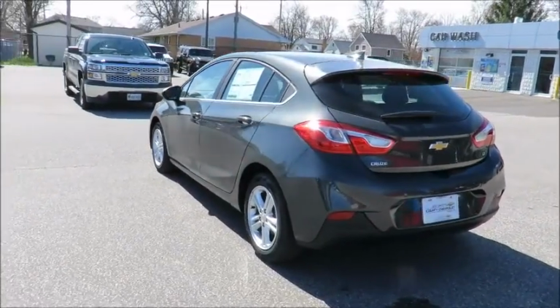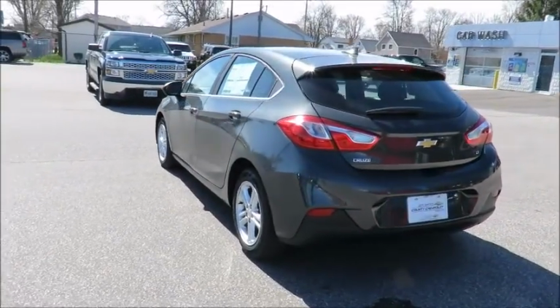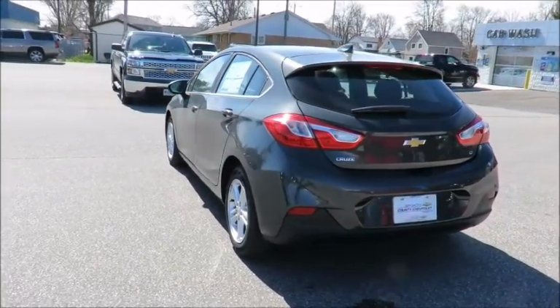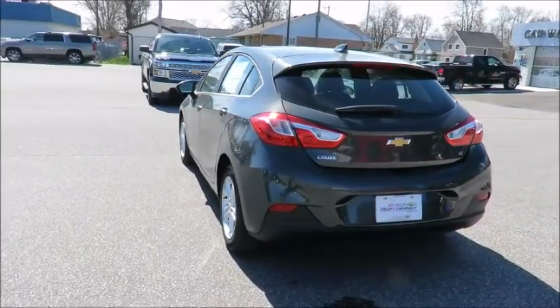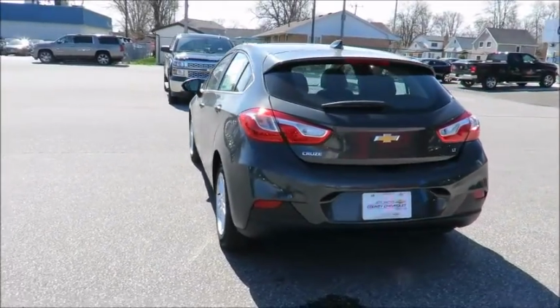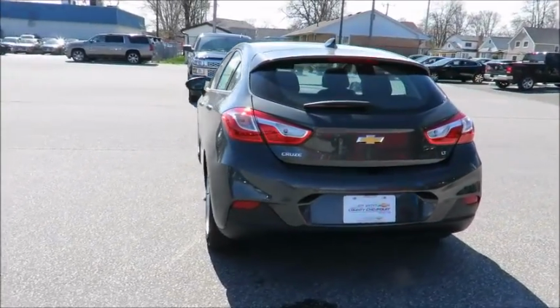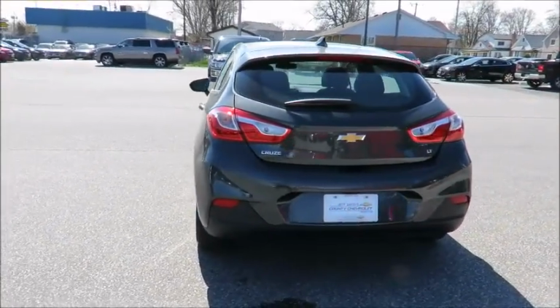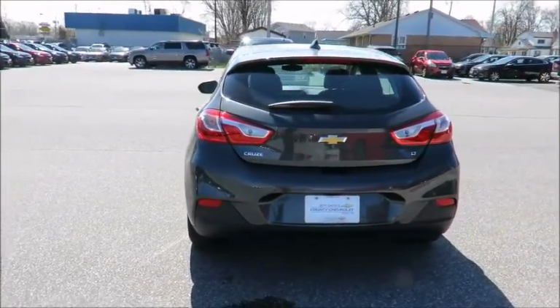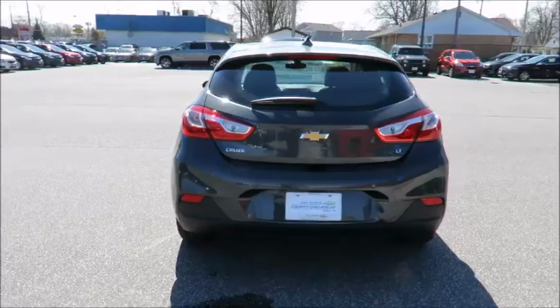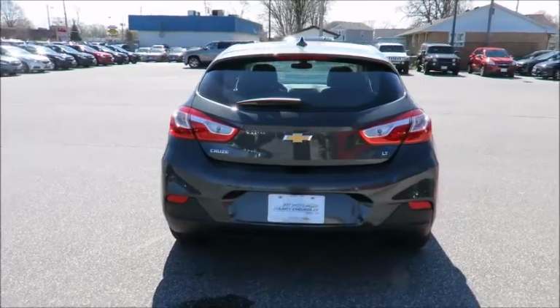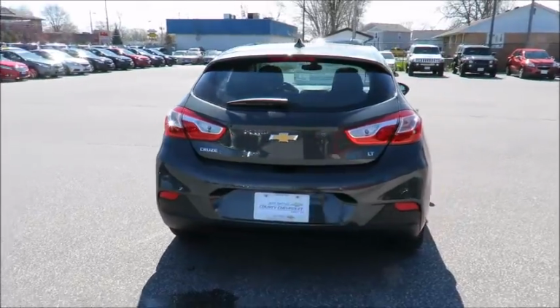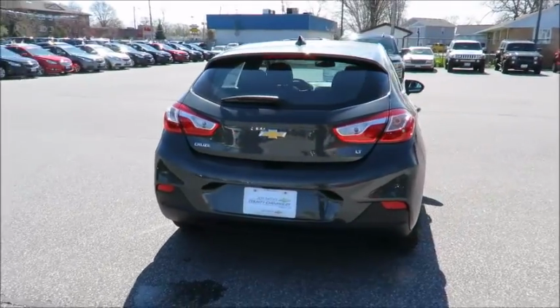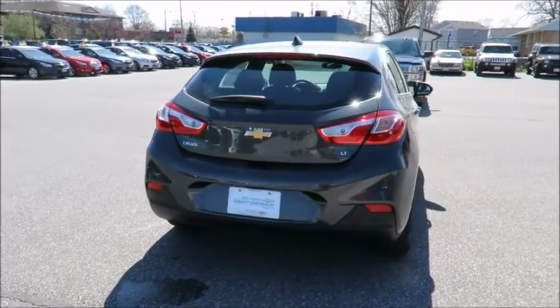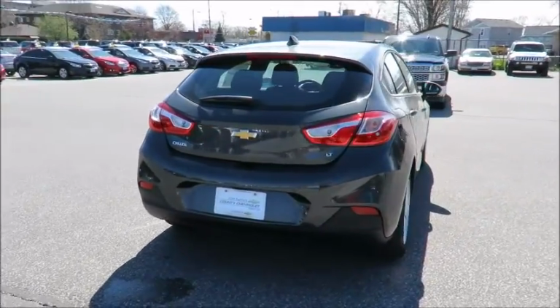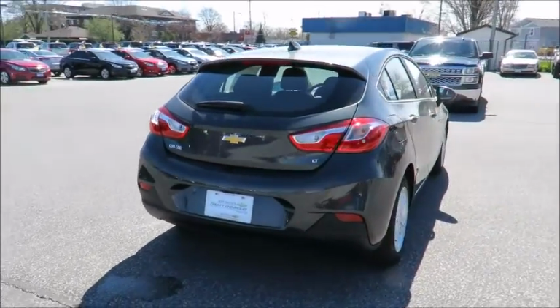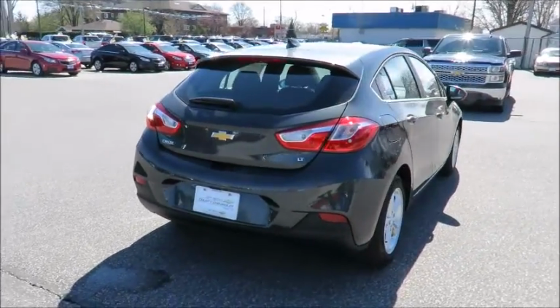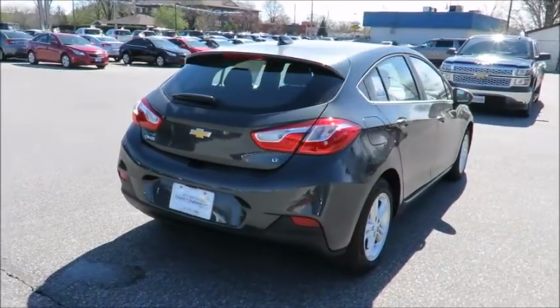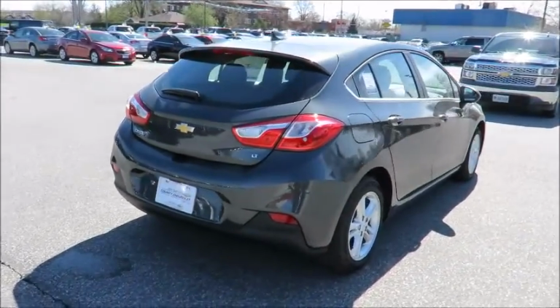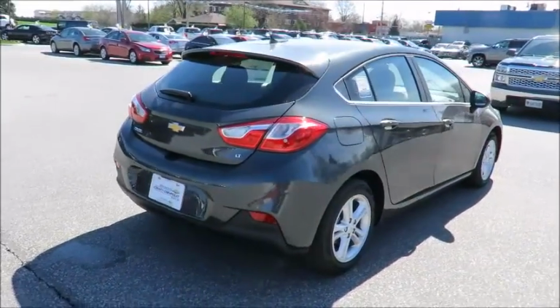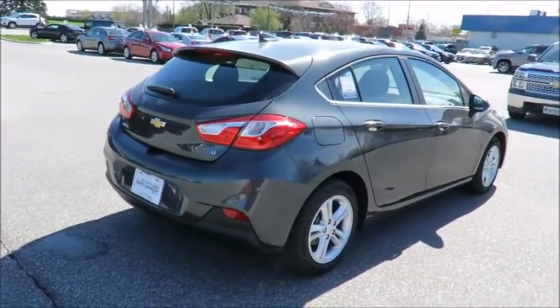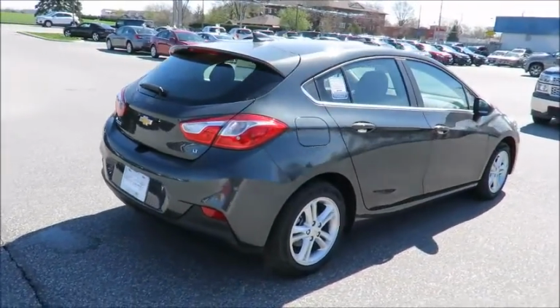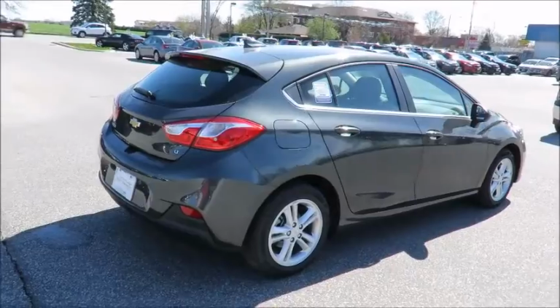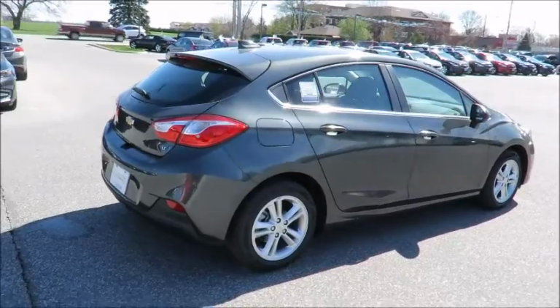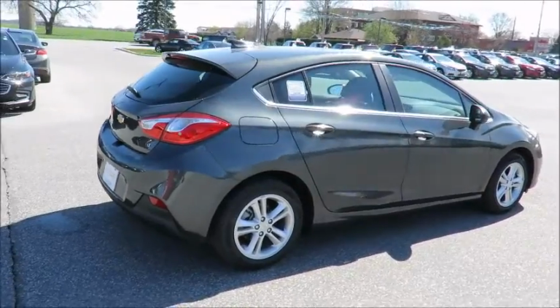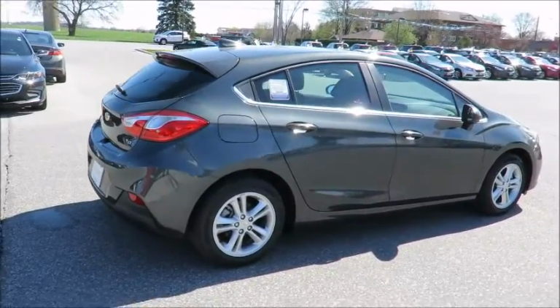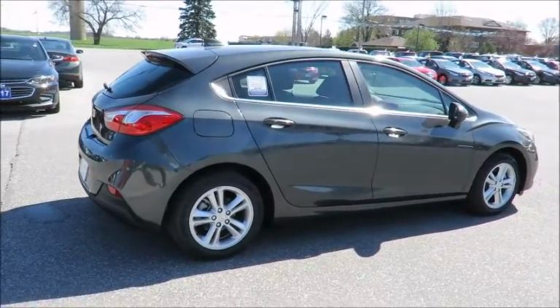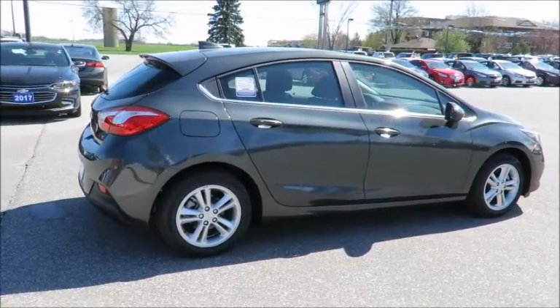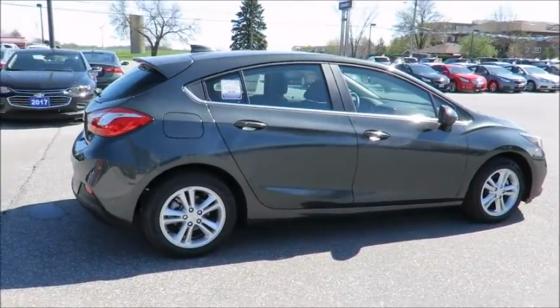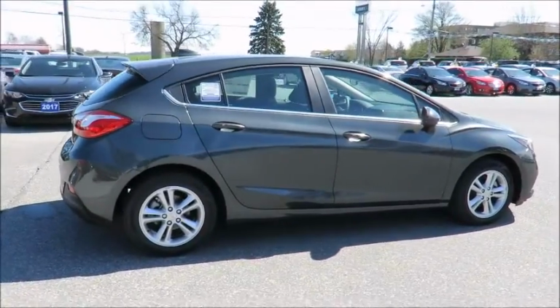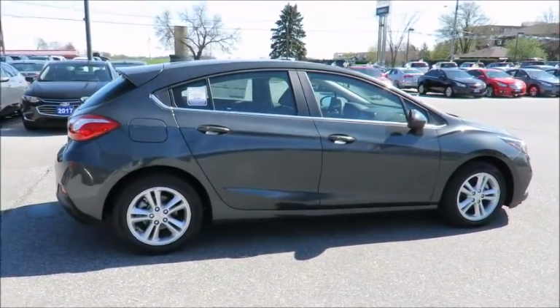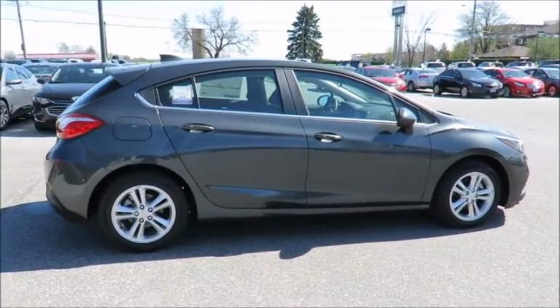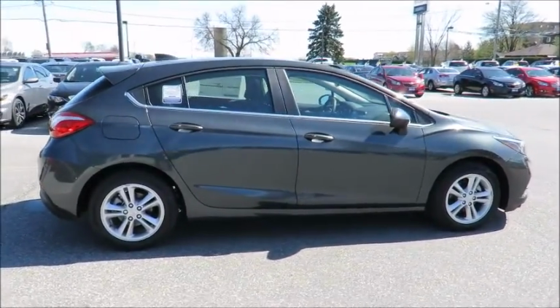Our 2017 vehicles come with Chevrolet Complete Care, which includes two years or 48,000 kilometers of oil, lube, and filter maintenance. When you do all four at our dealership, you'll get the fifth one free.